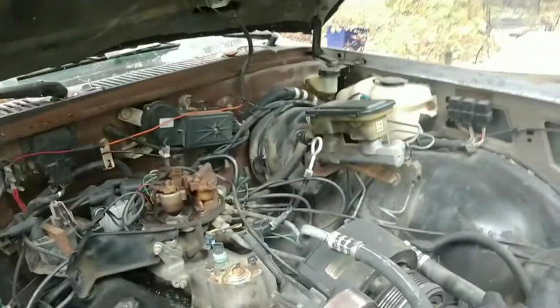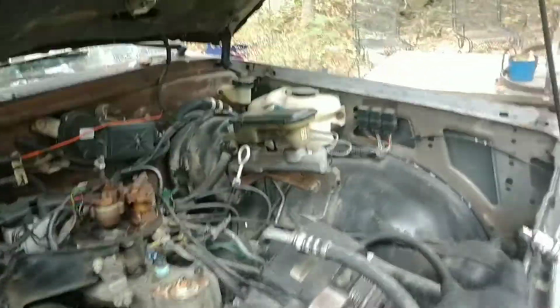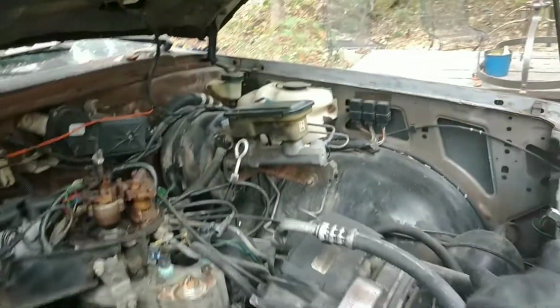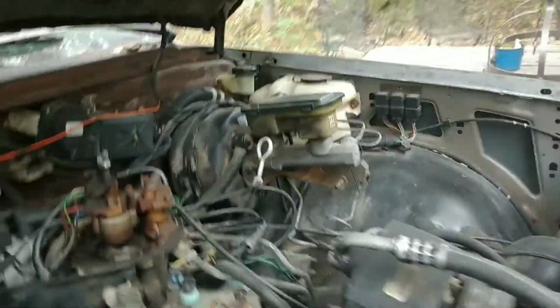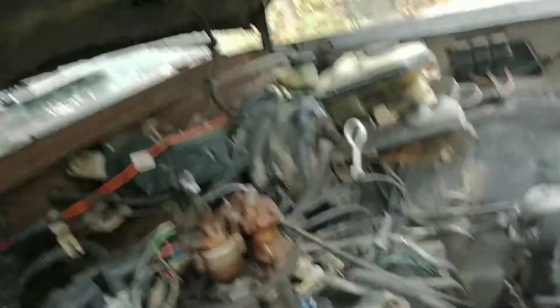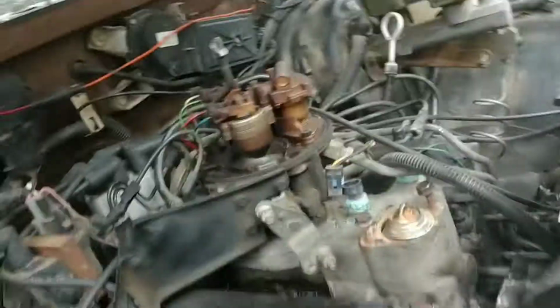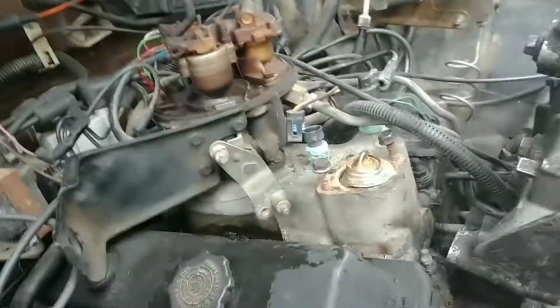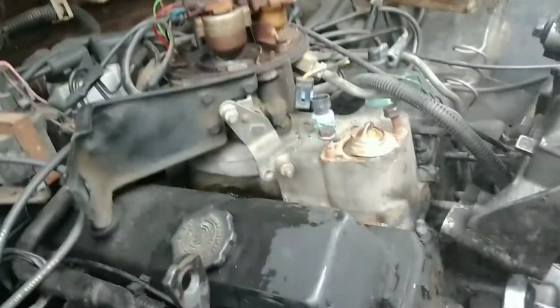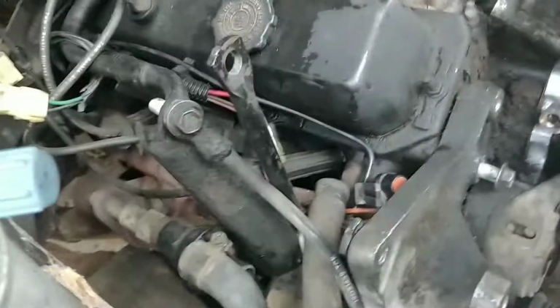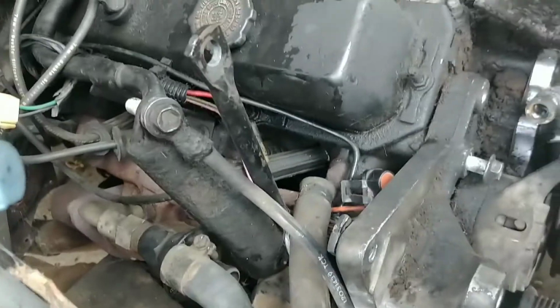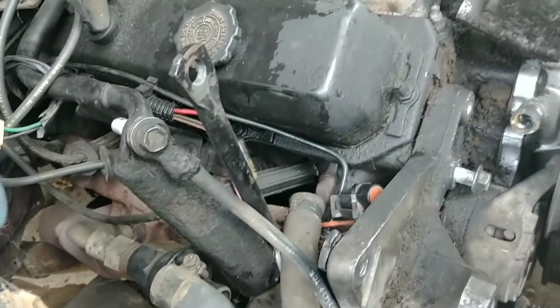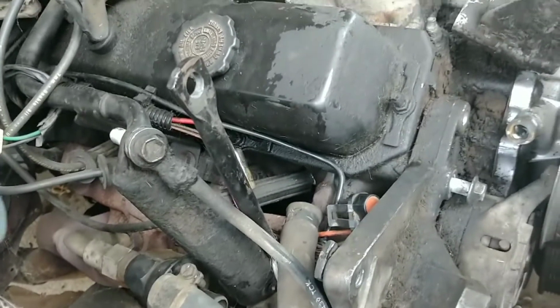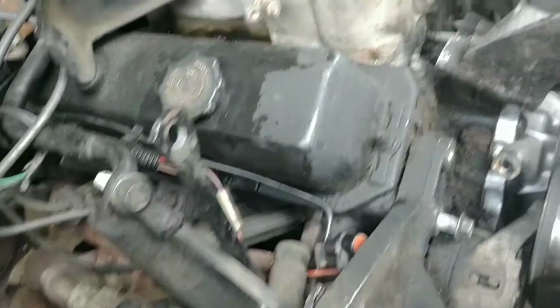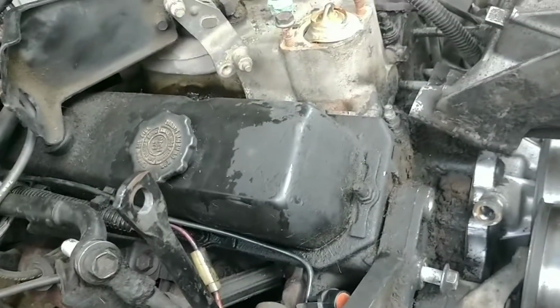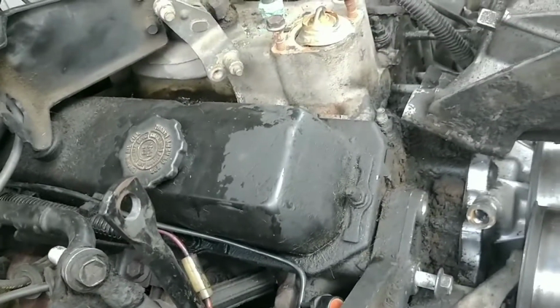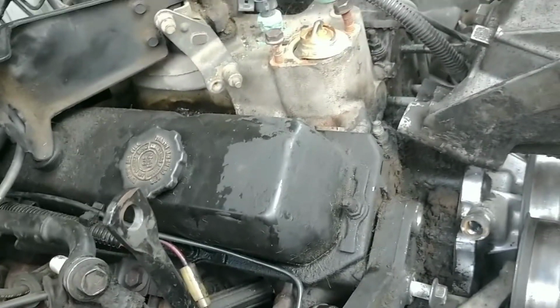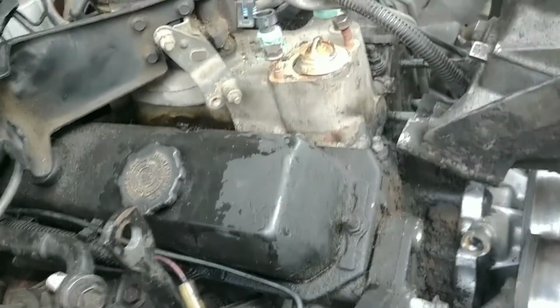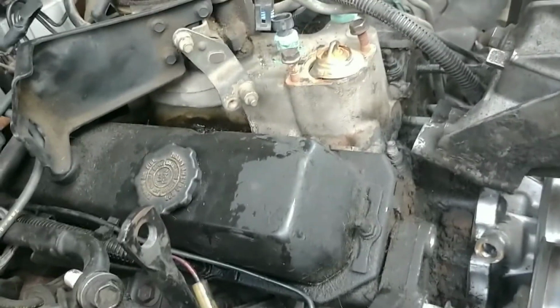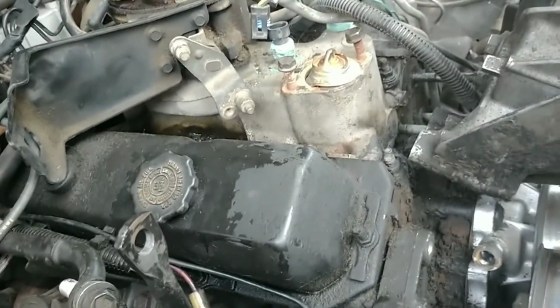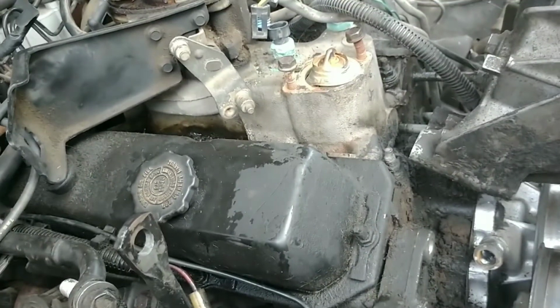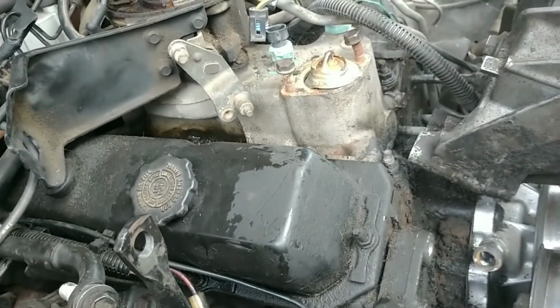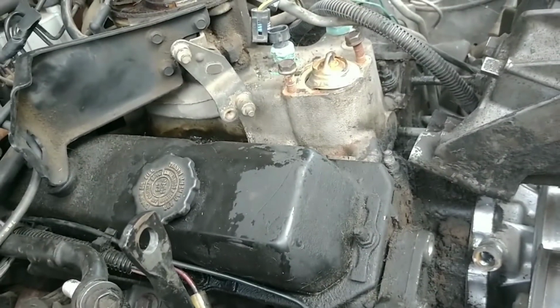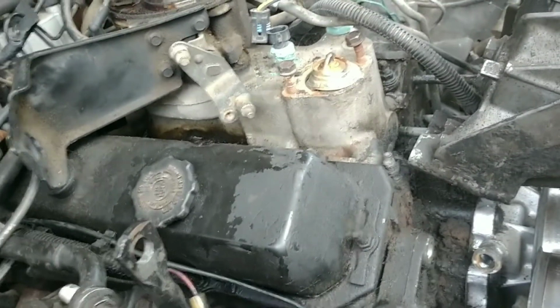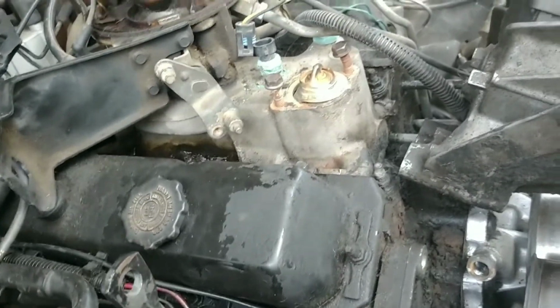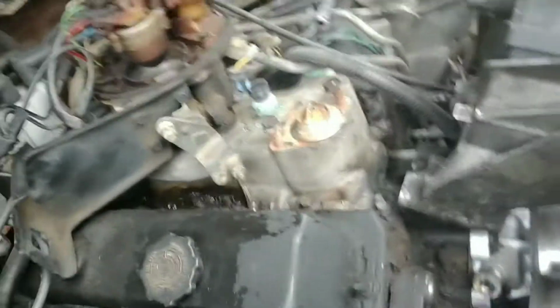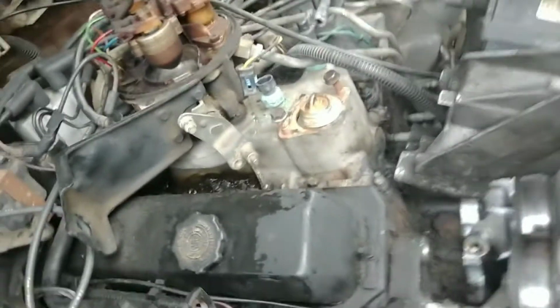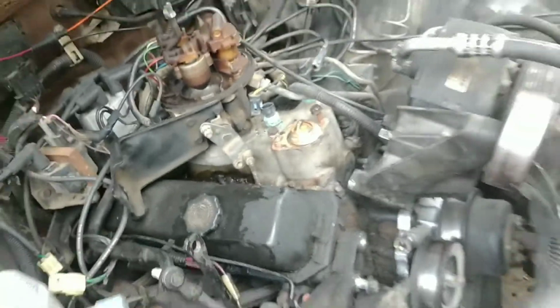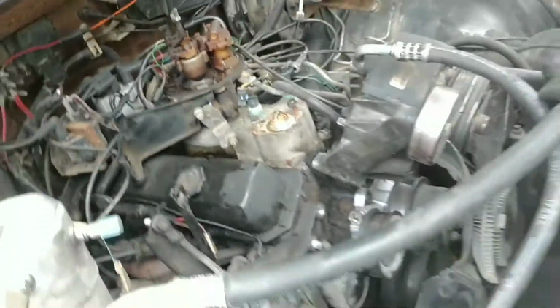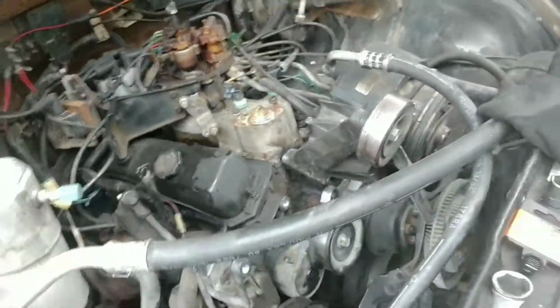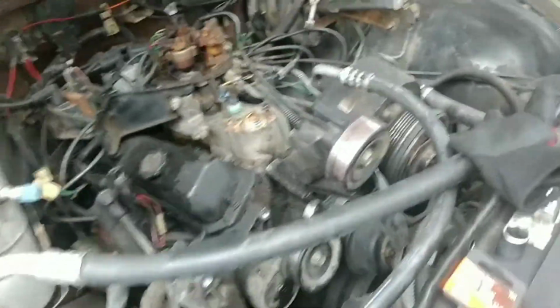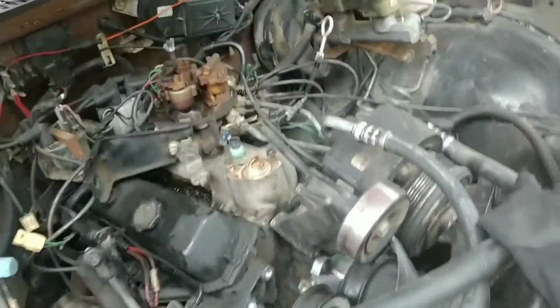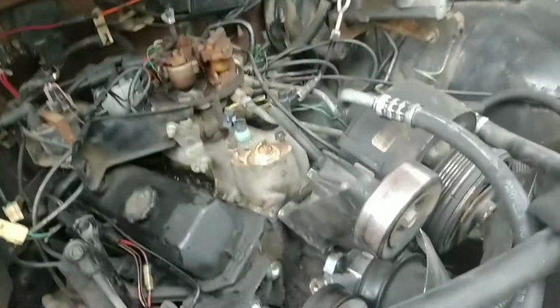I'll be going through and seeing what will be better to do — I'm probably going to stick with an LS swap, or I'm just going to rebuild this 2.8 liter V6. Let me know what you think in the comments.